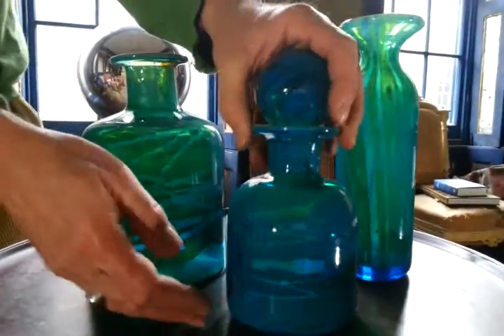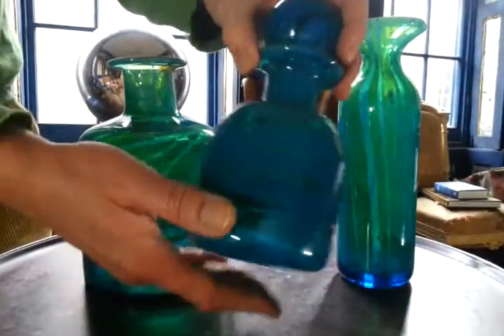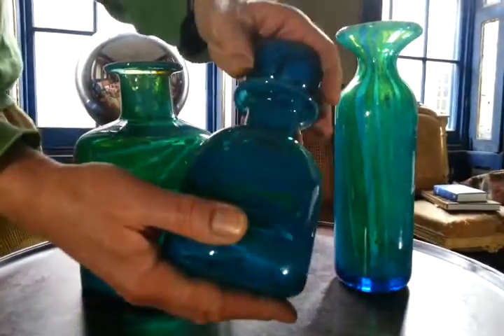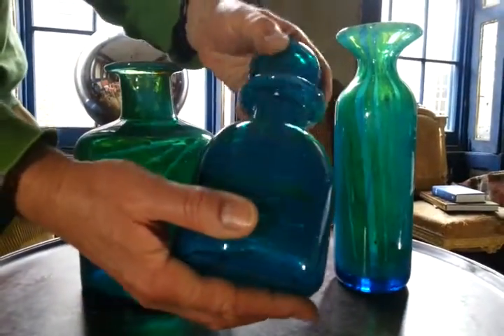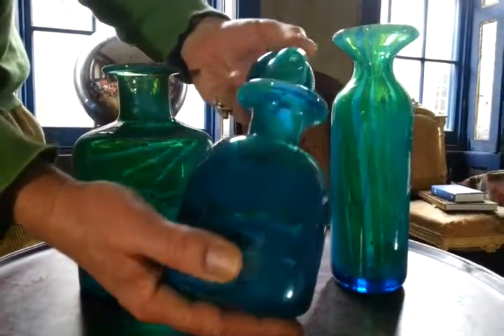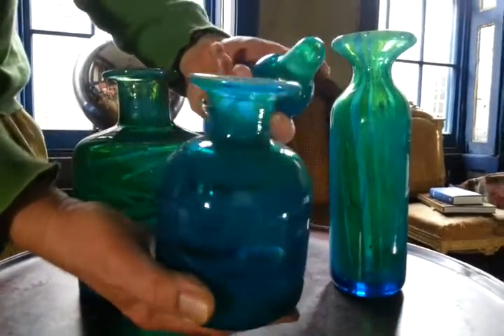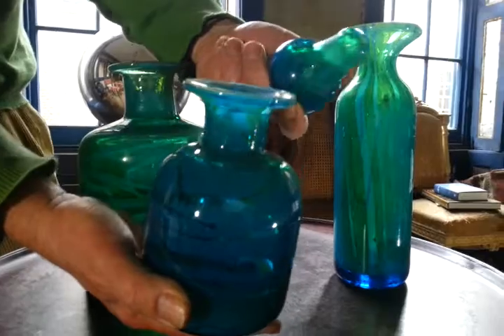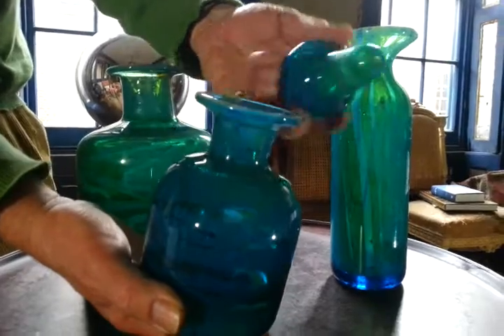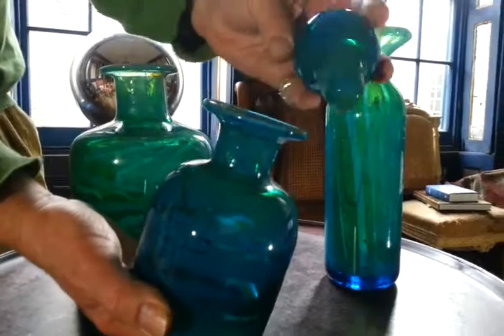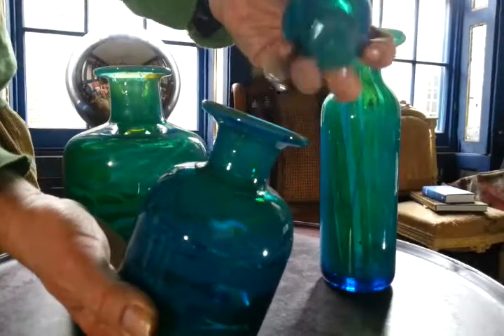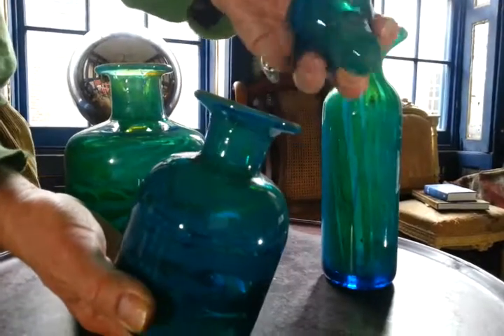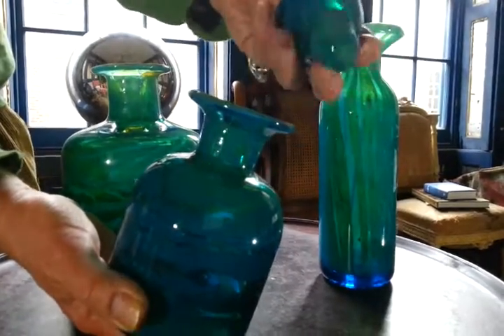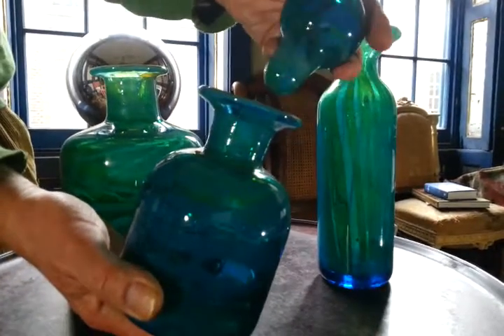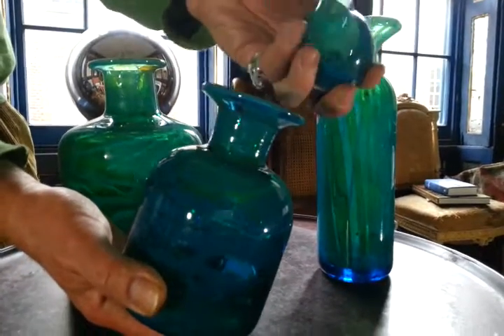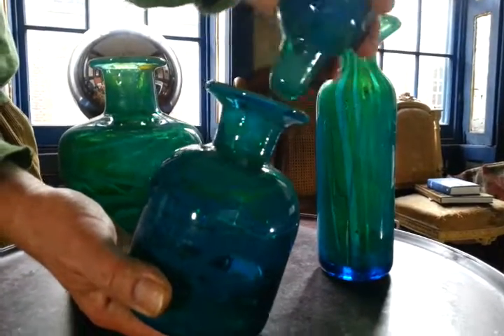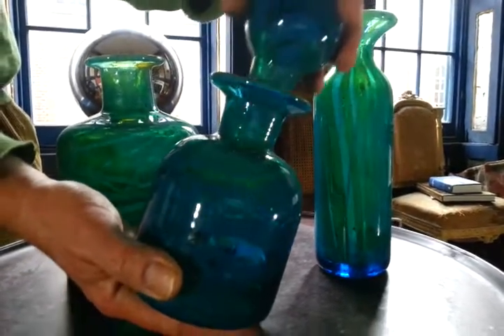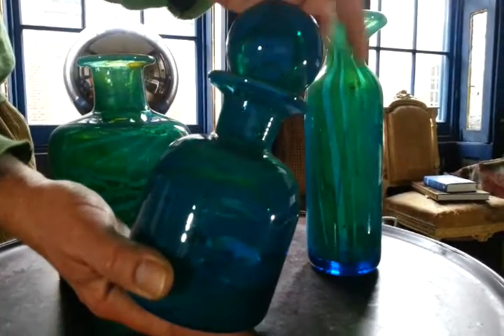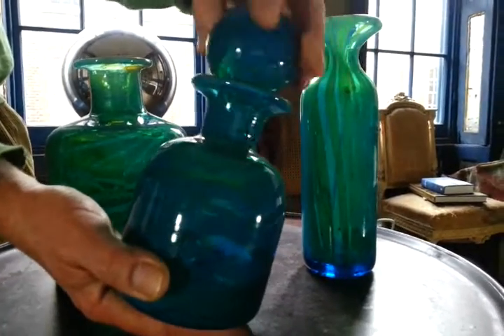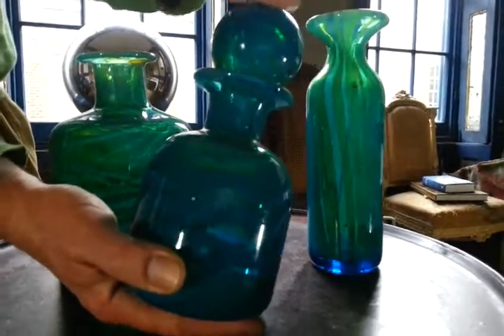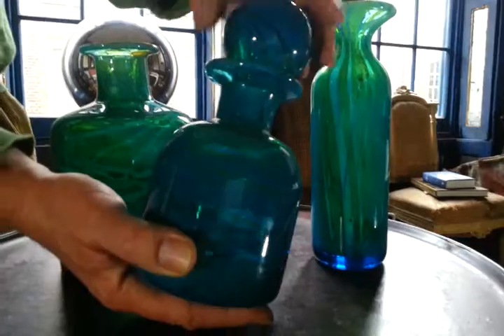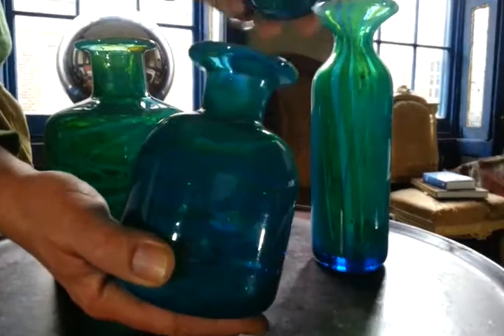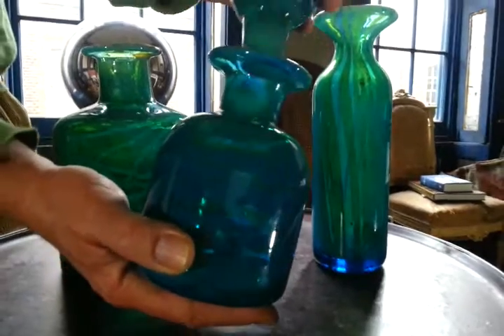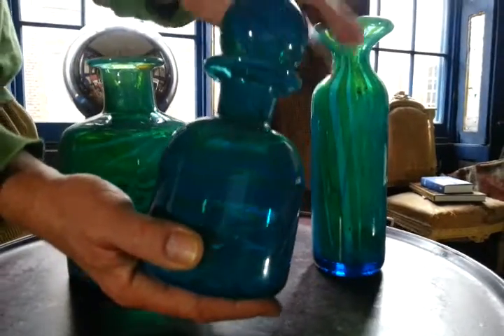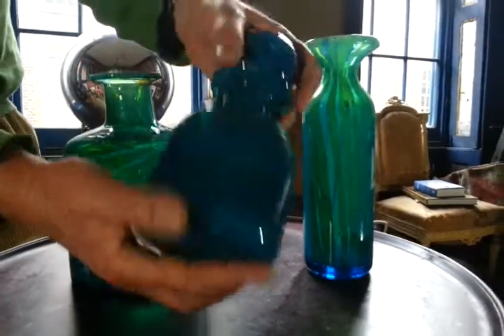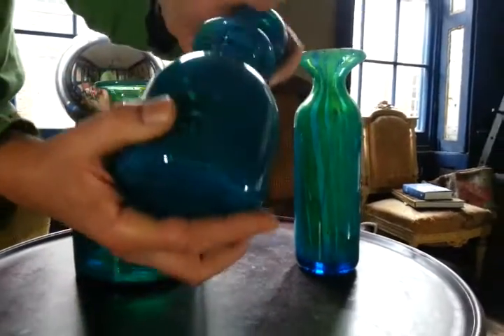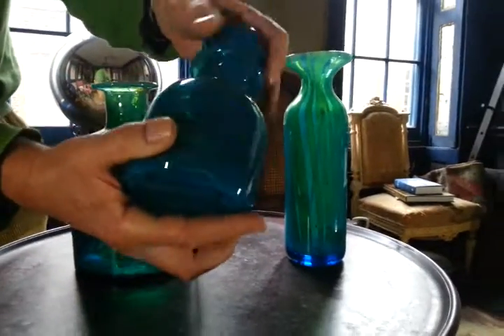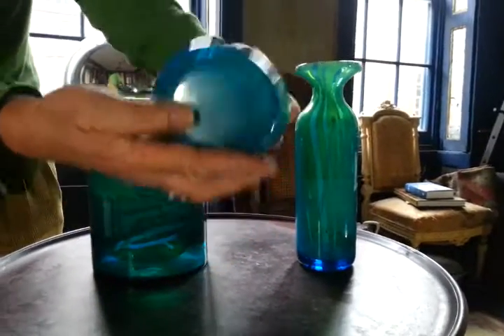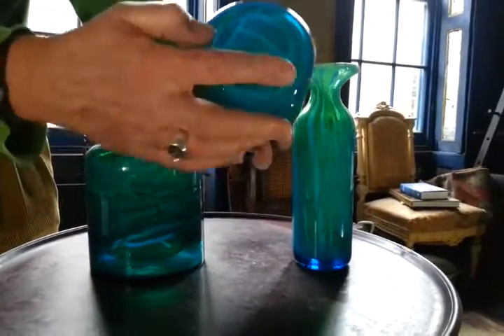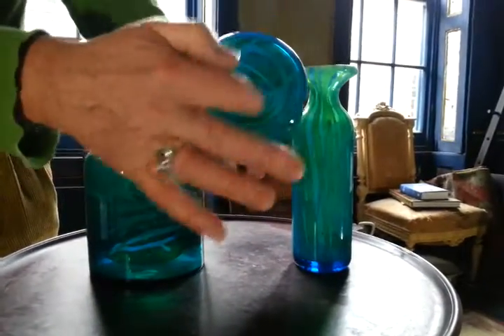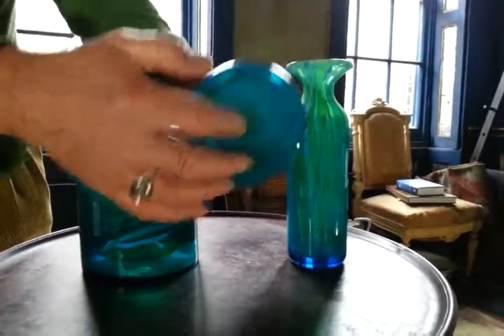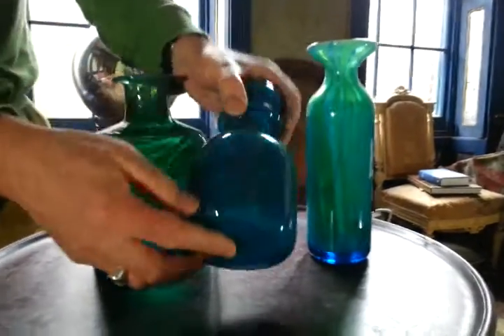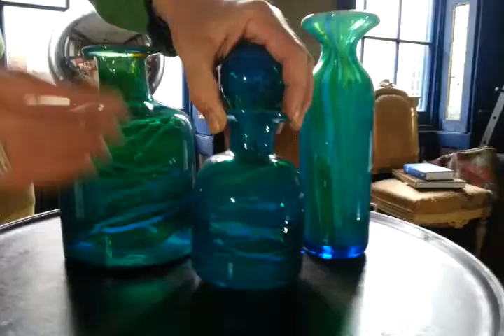This lovely flask or flagon with this sort of crudely nice sort of nipple-shaped base to the stopper. You can hear that lovely chink there. Again, Medina engraved on the base.